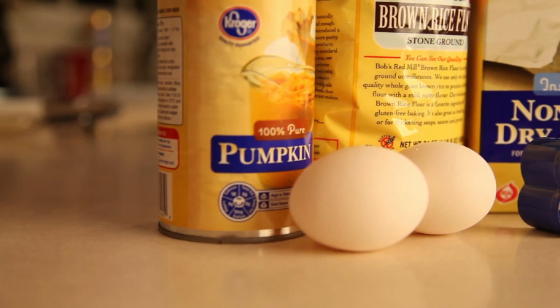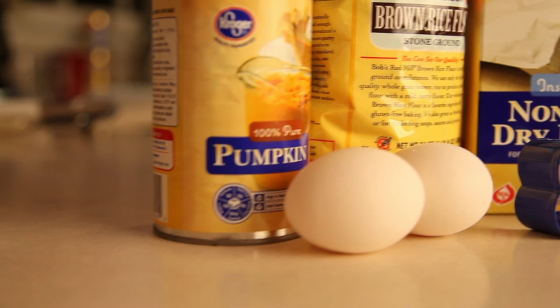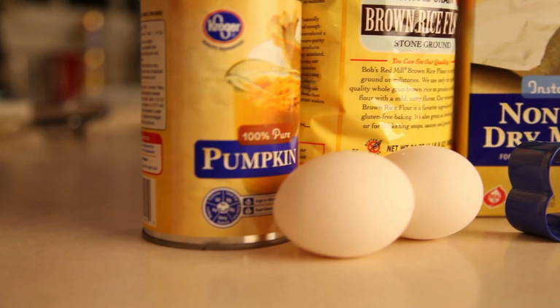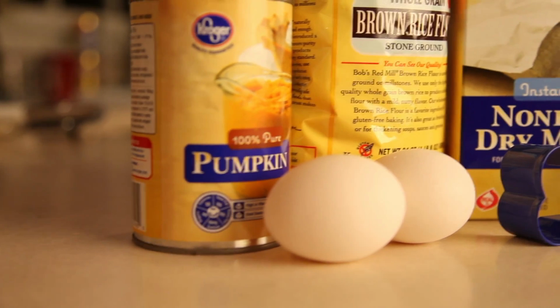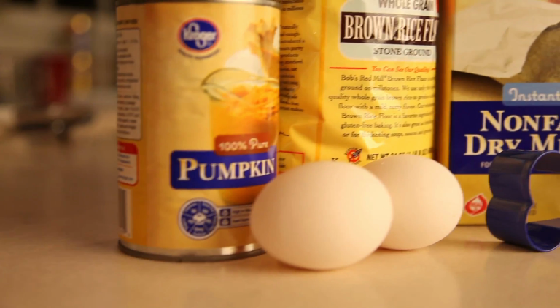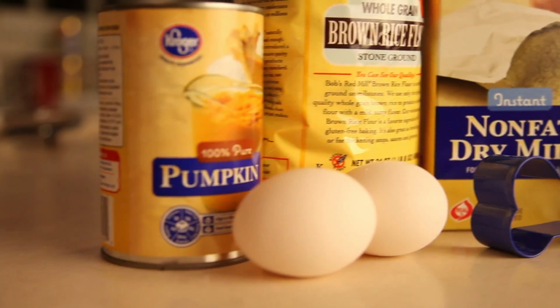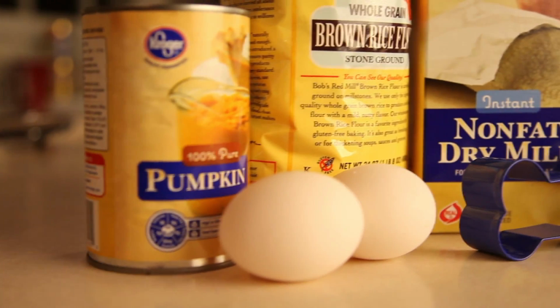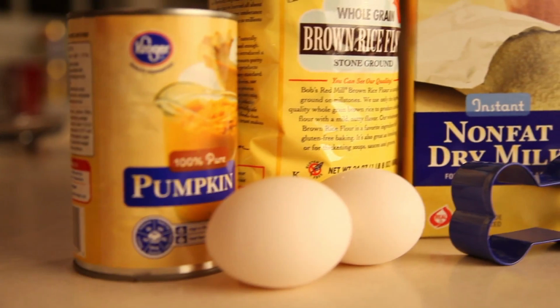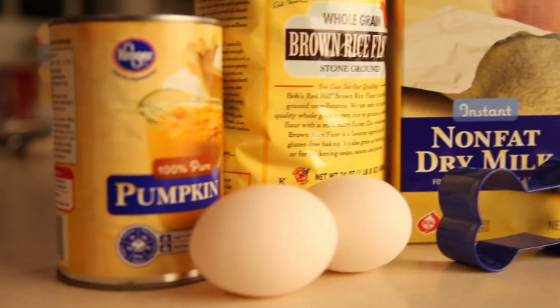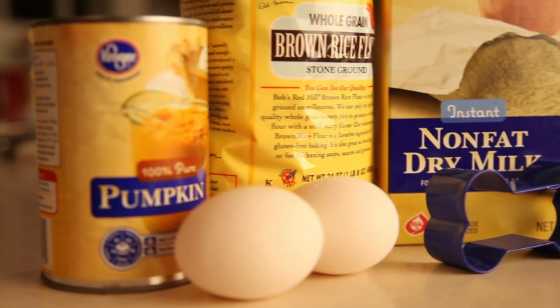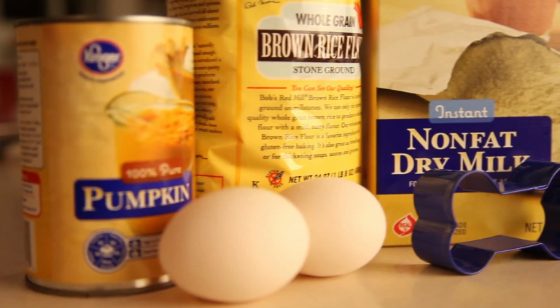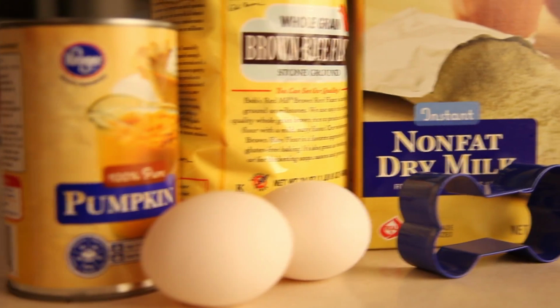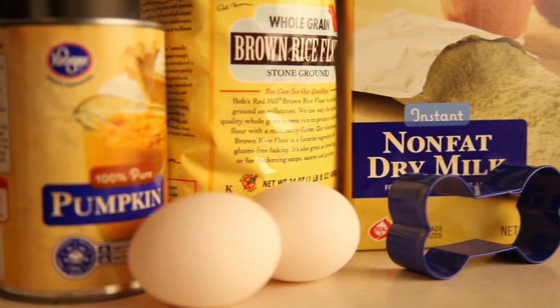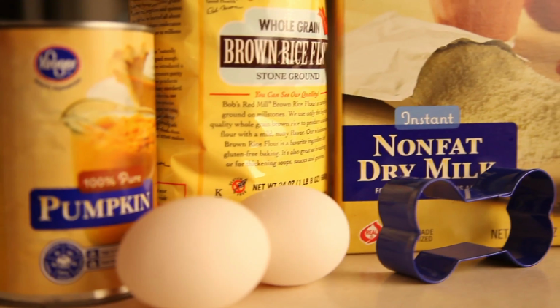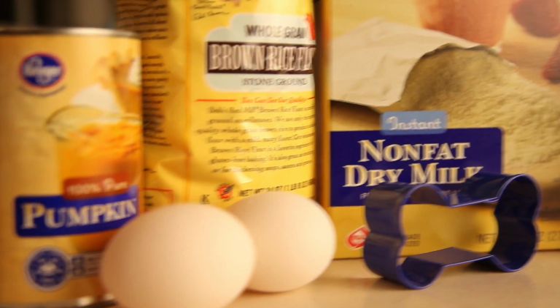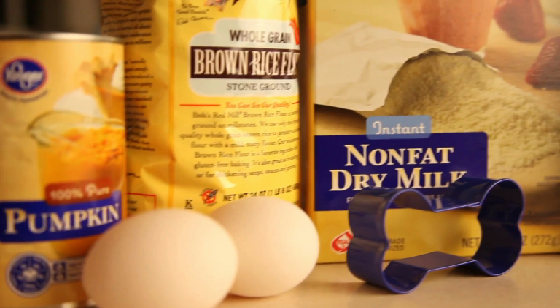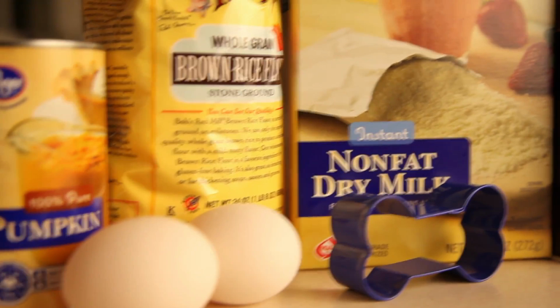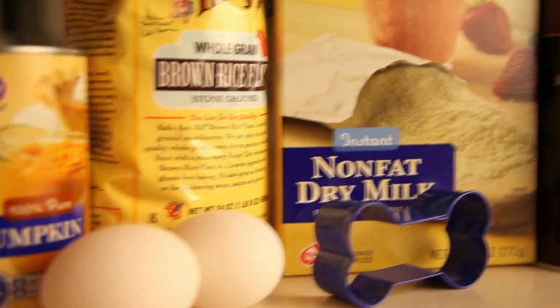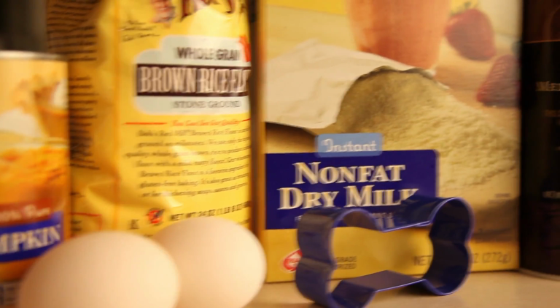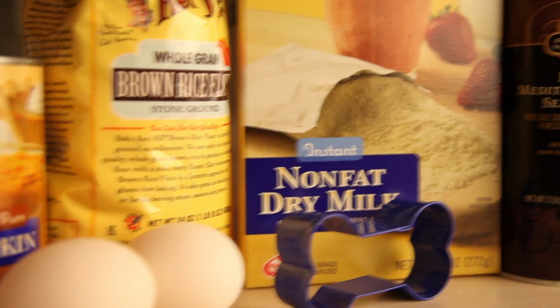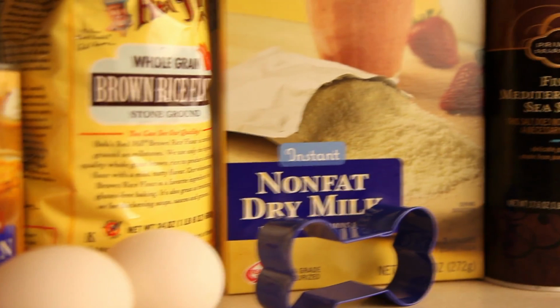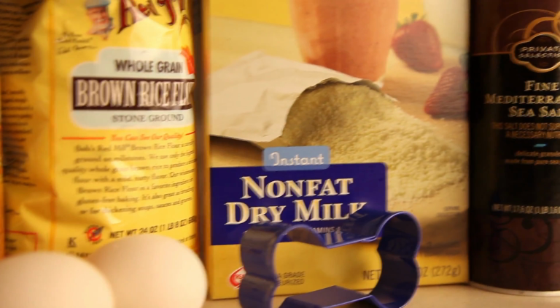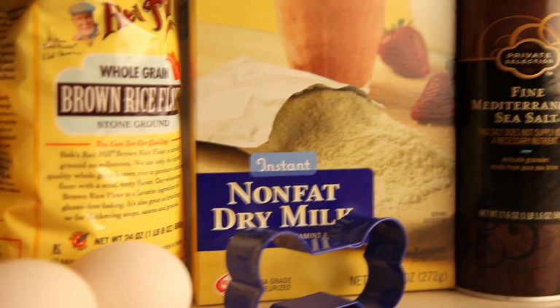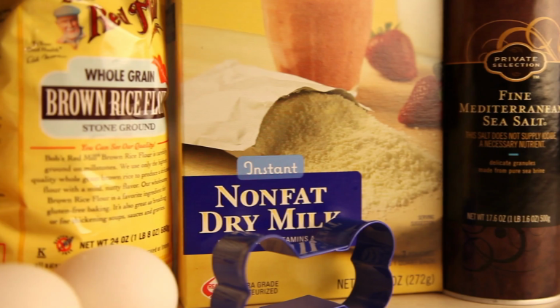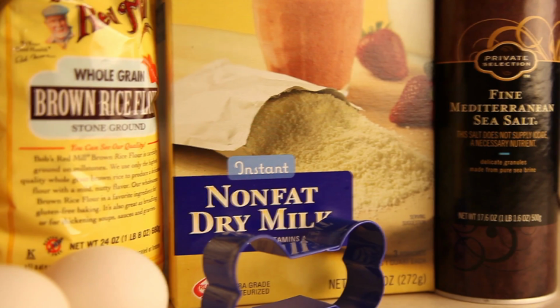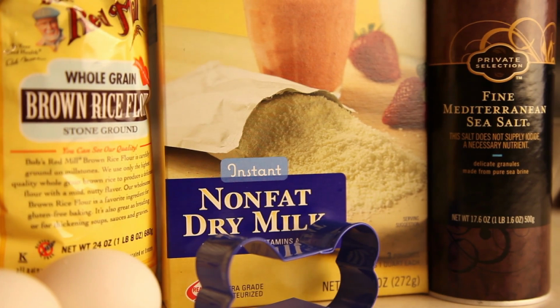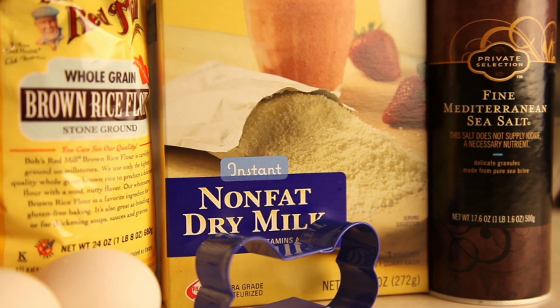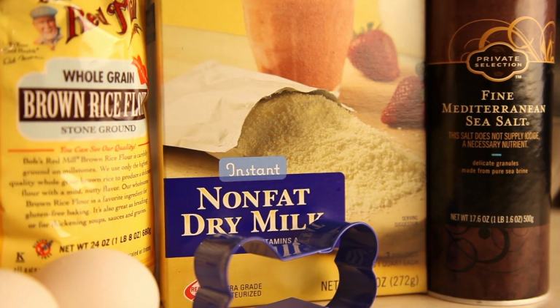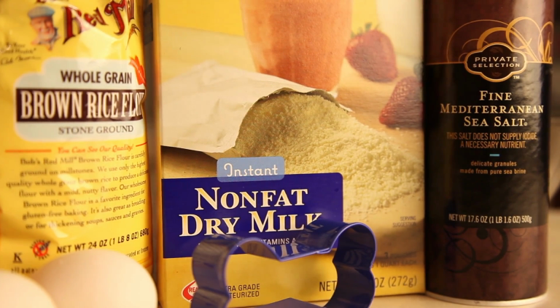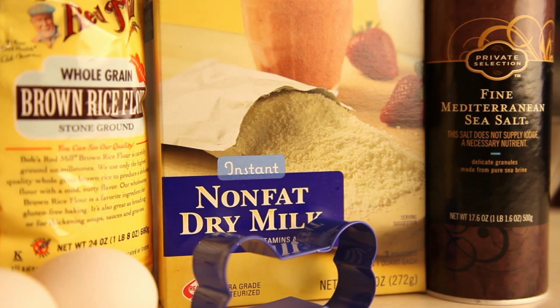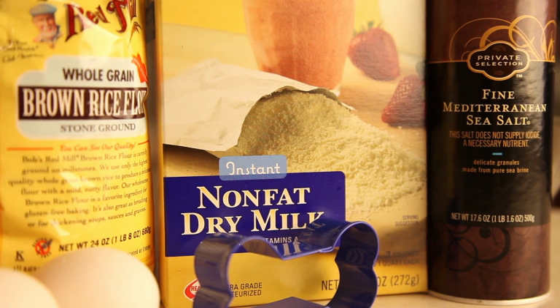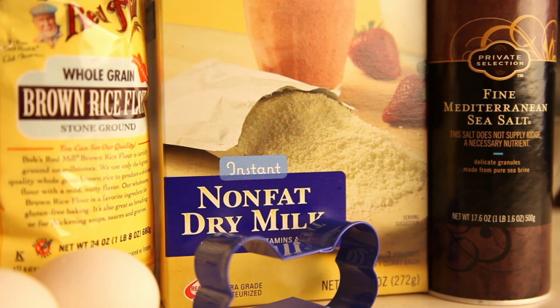Here's what you'll need: two eggs, one half cup of canned pumpkin, two and a half cups of brown rice flour, two tablespoons of dry milk, one quarter teaspoon of sea salt, and a cookie cutter of your choice.